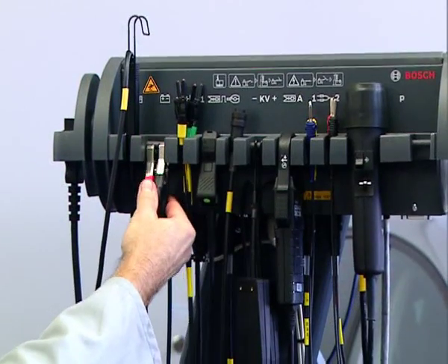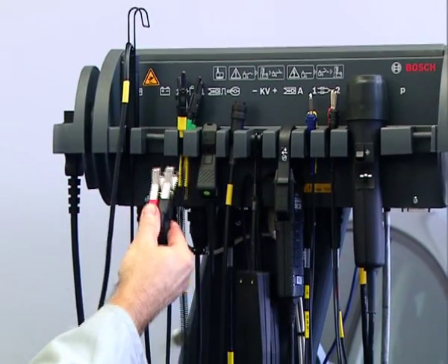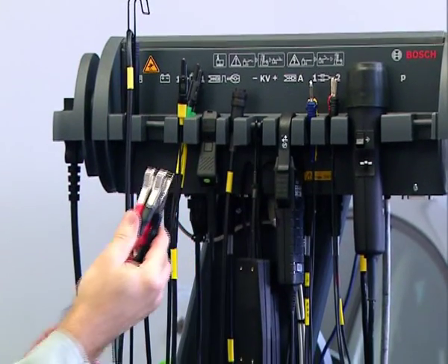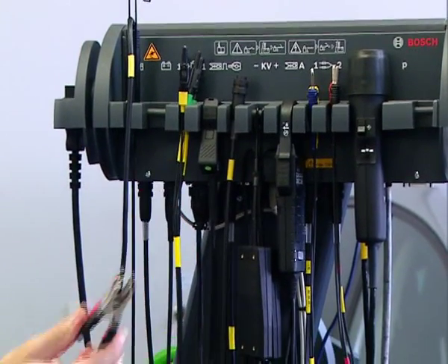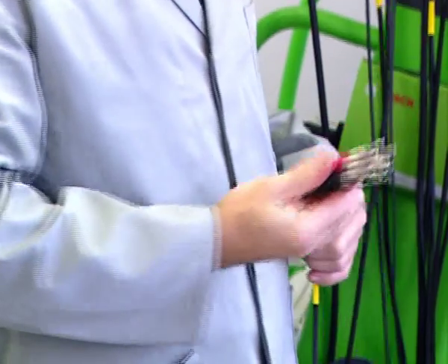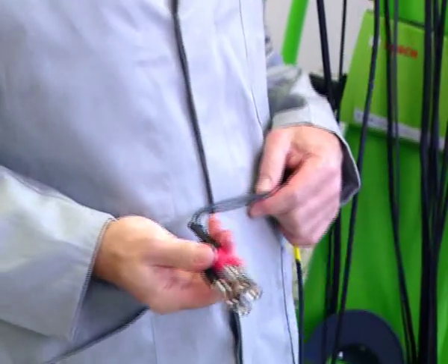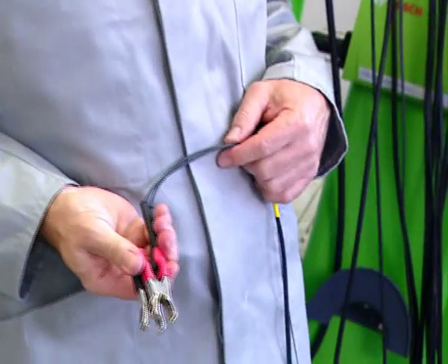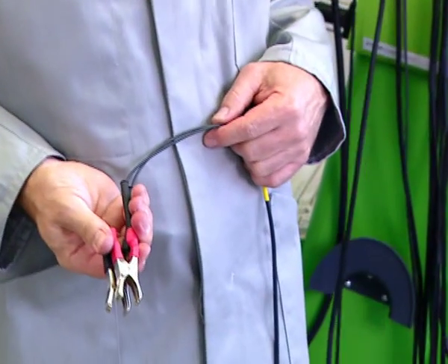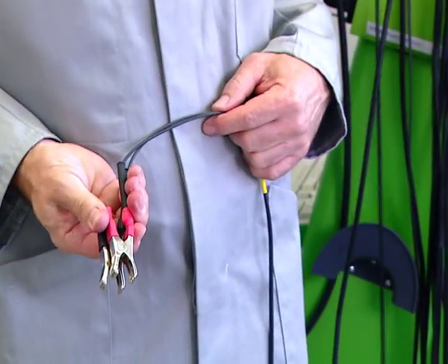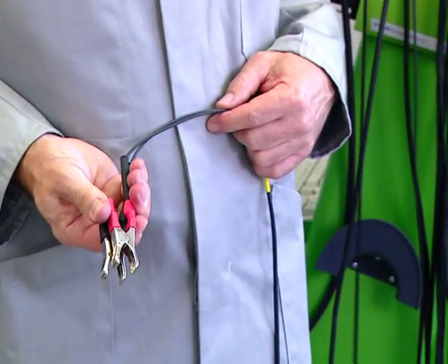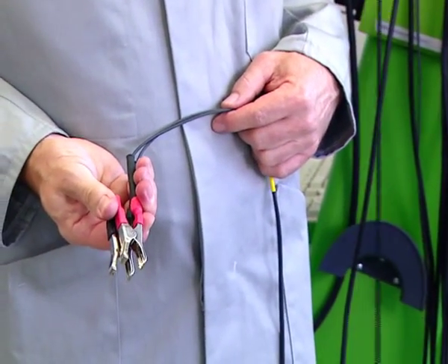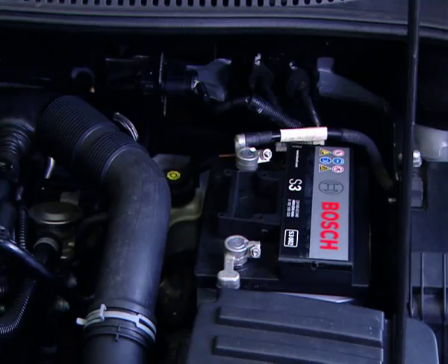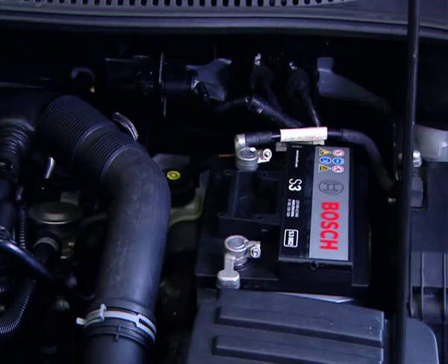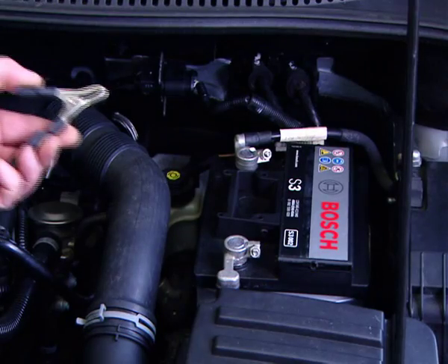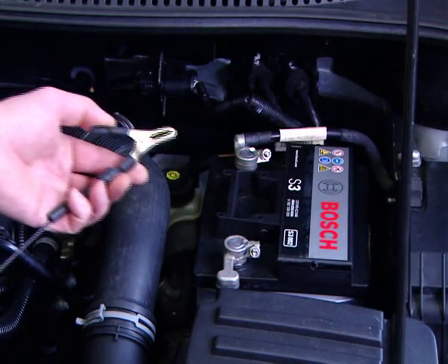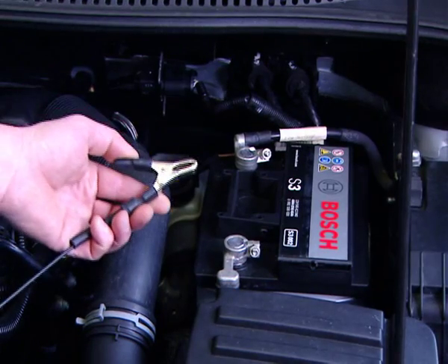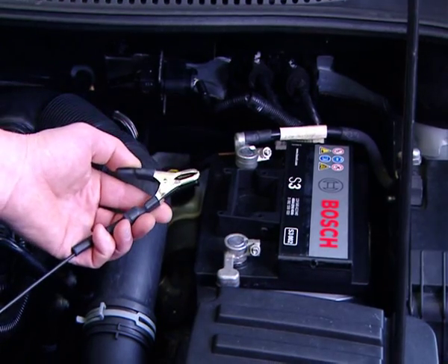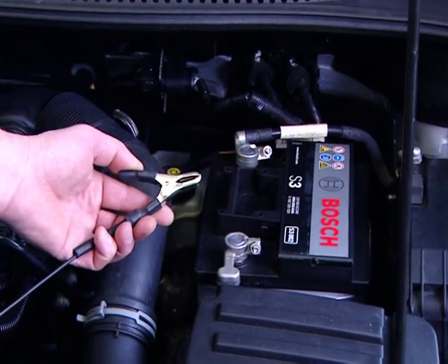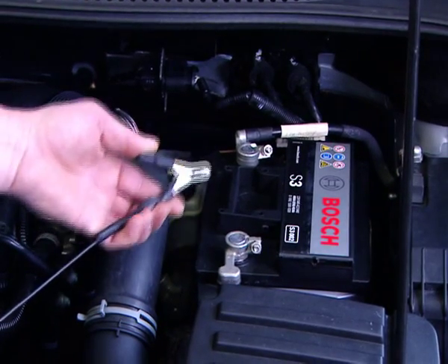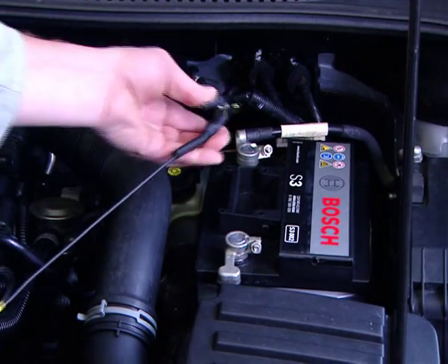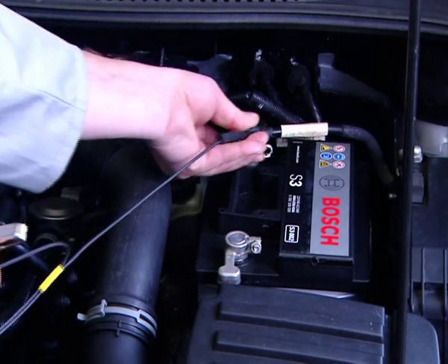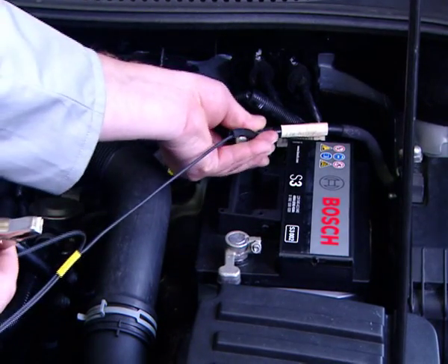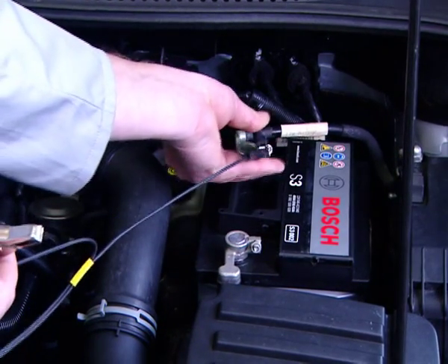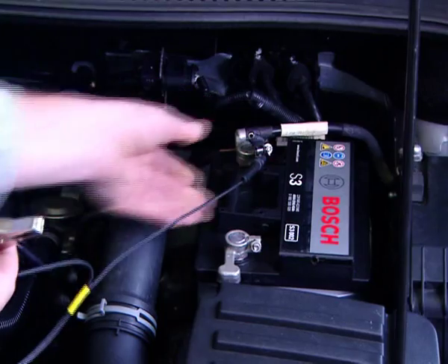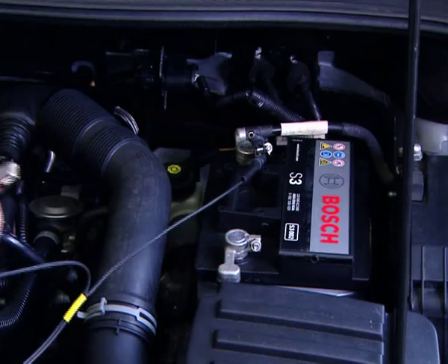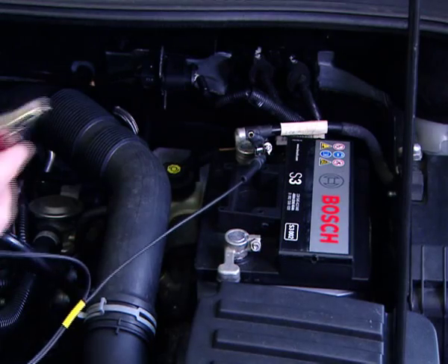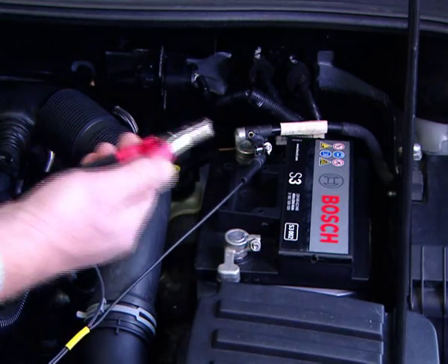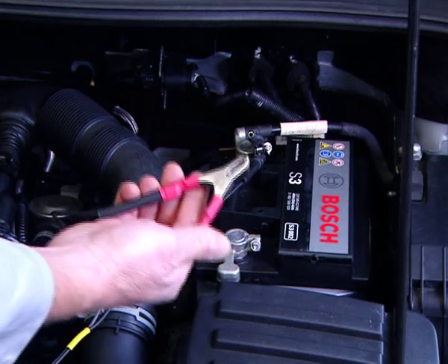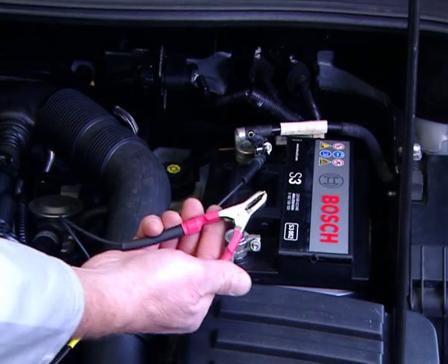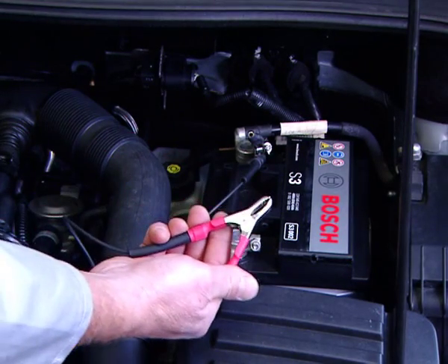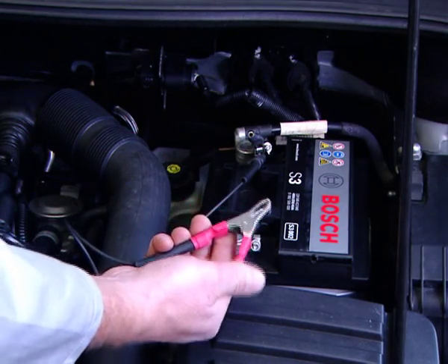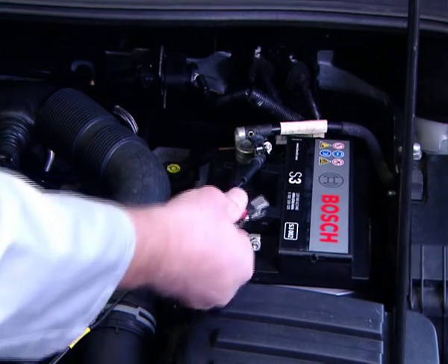For battery voltage measurement, the battery leads are connected to the battery. Firstly, the black negative lead is connected to the battery, and then the red positive lead is also connected.